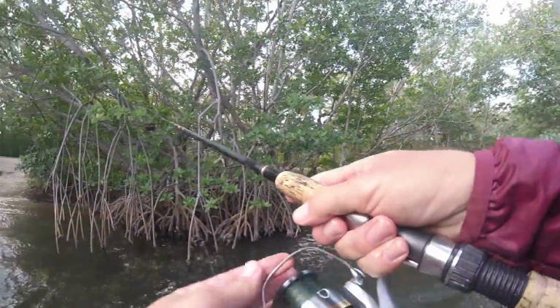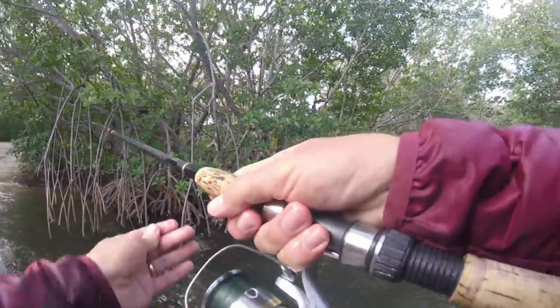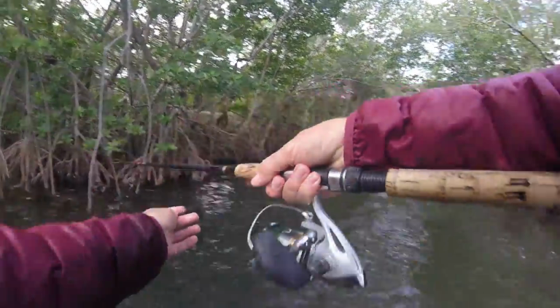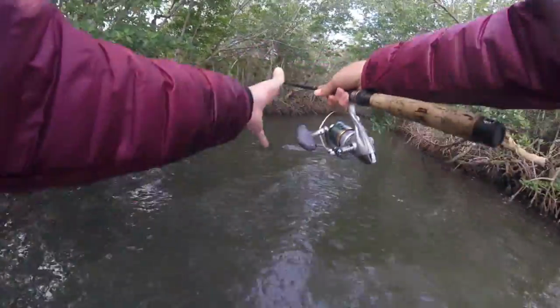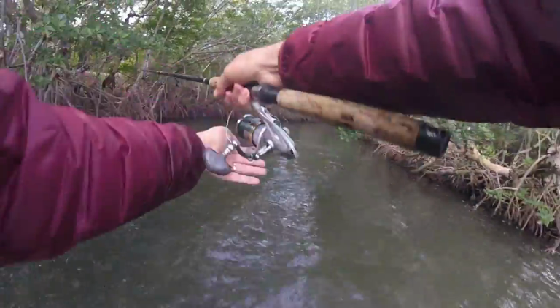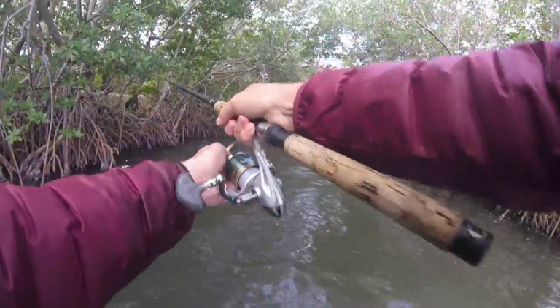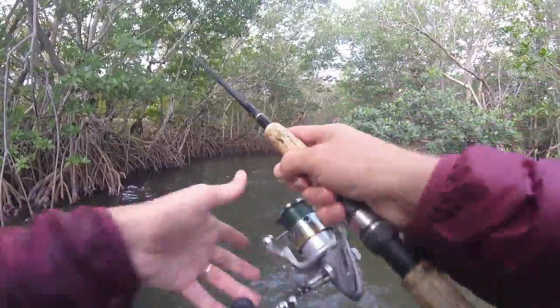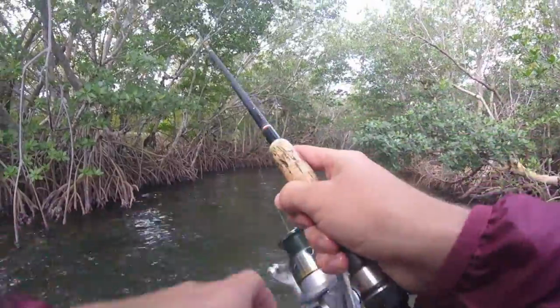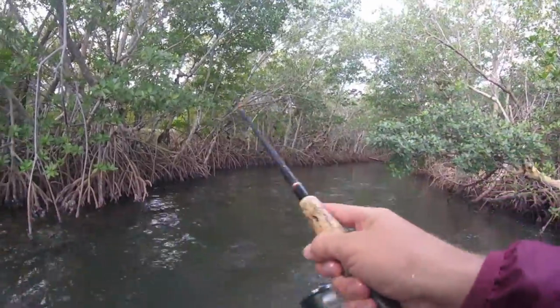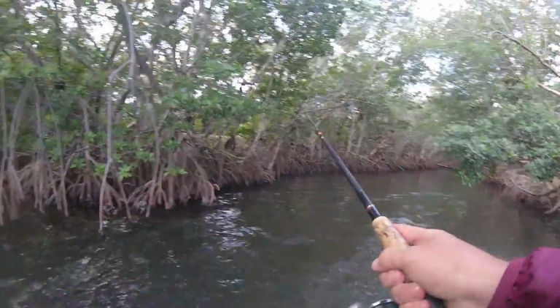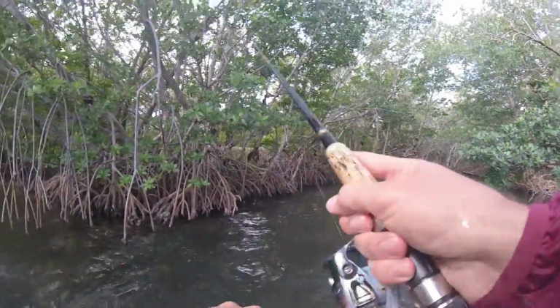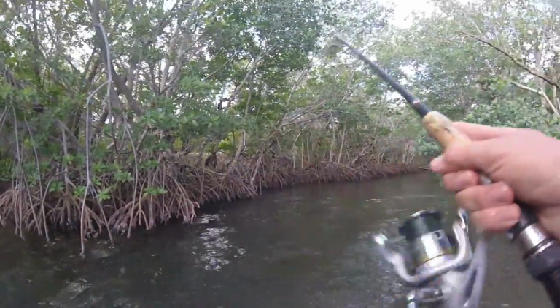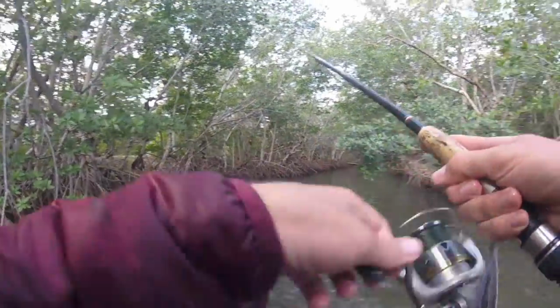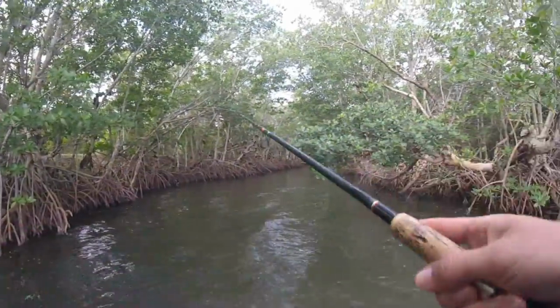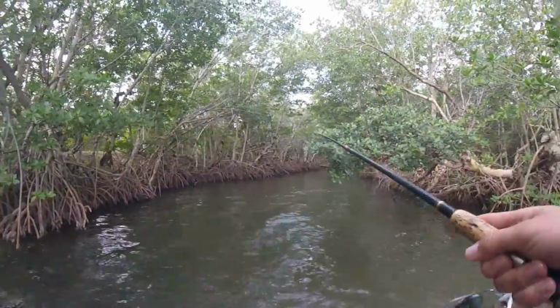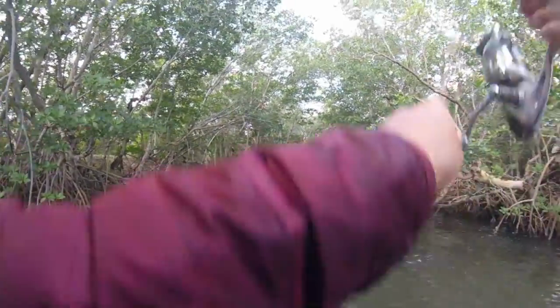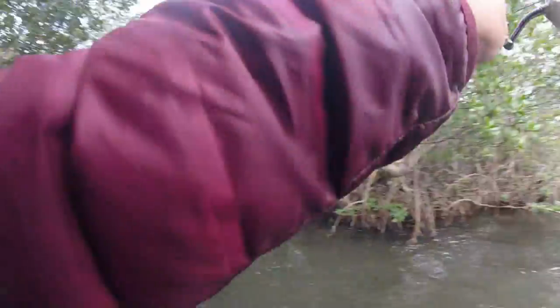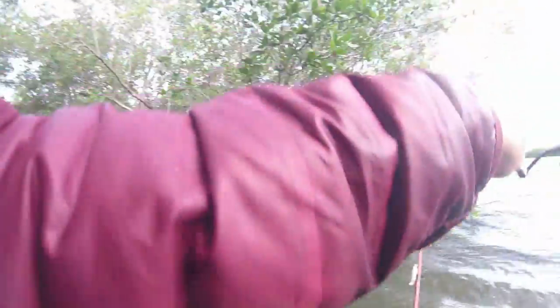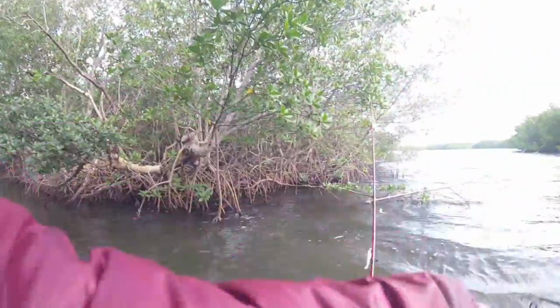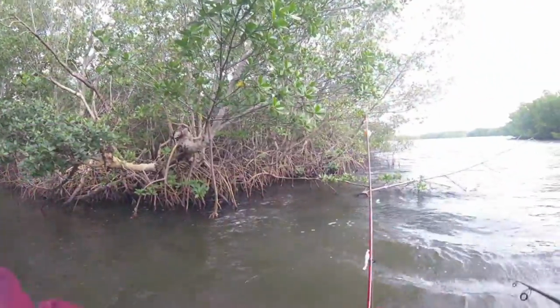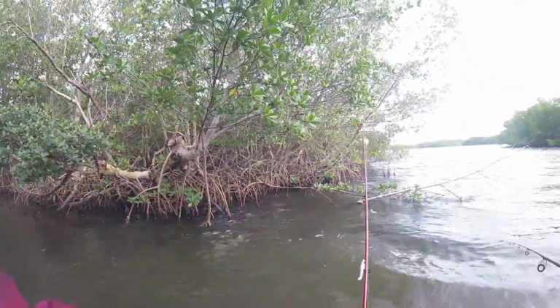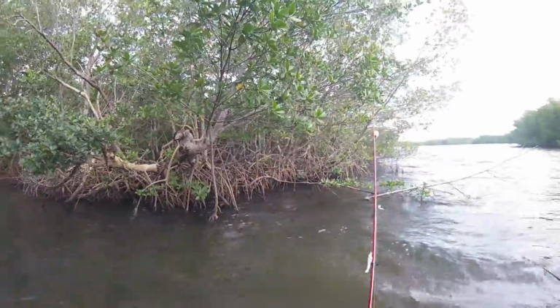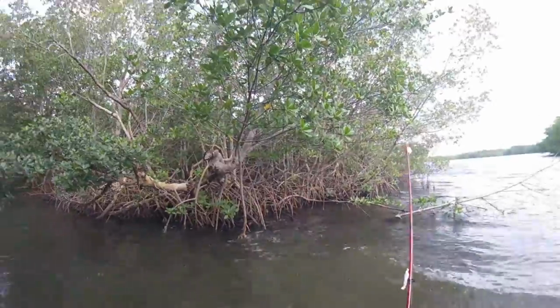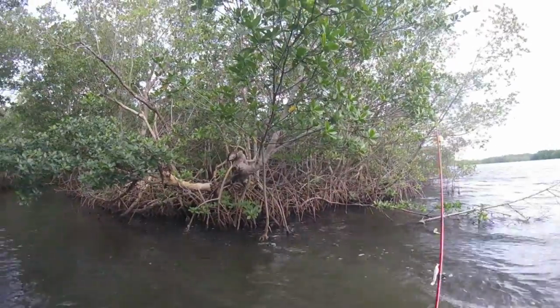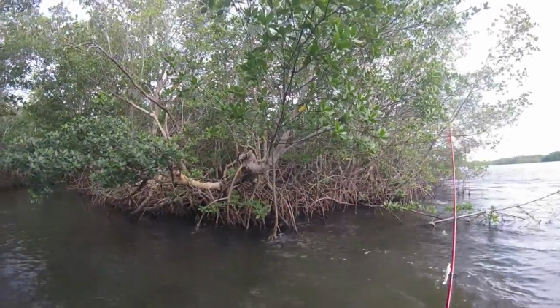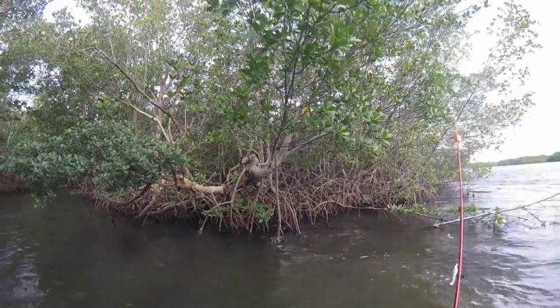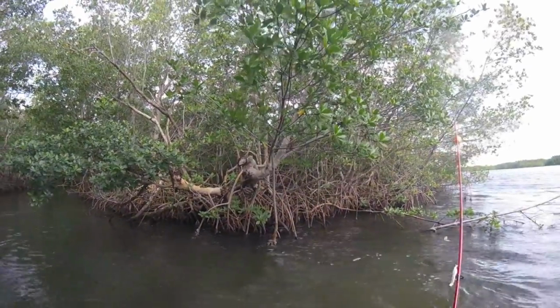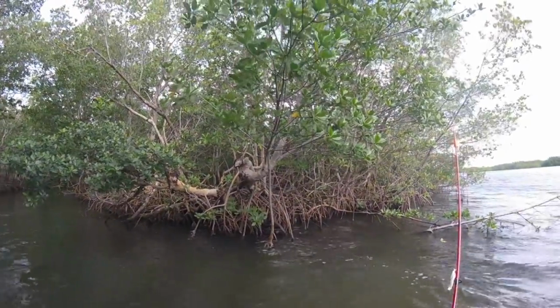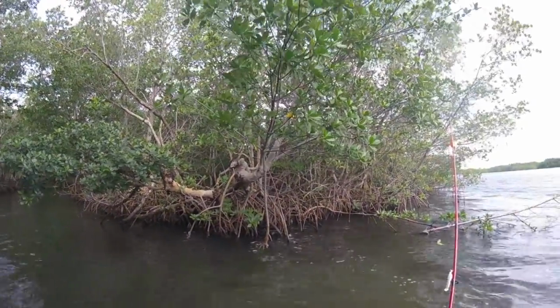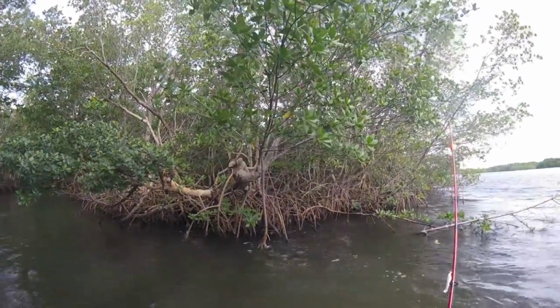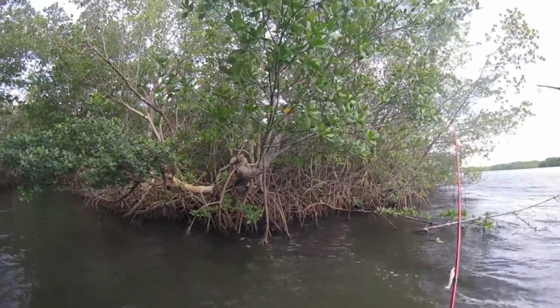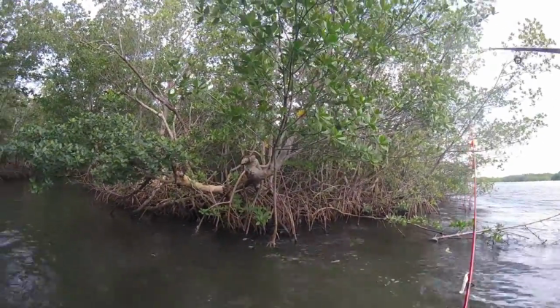Hey, at least there's a lot of fish here, you know. There we go!